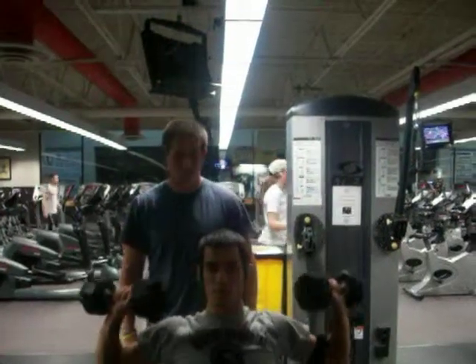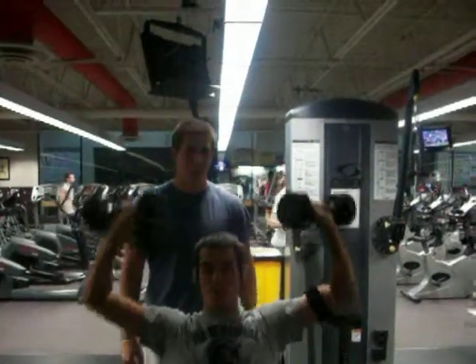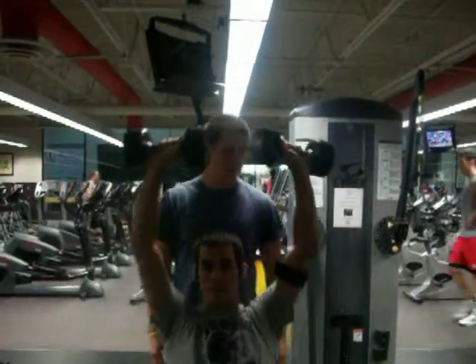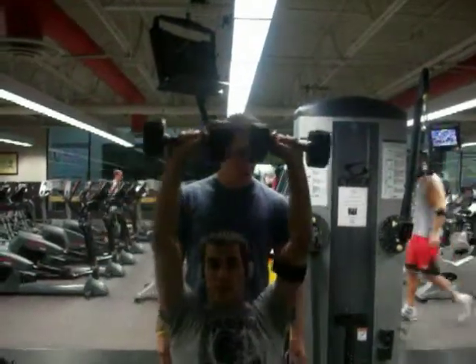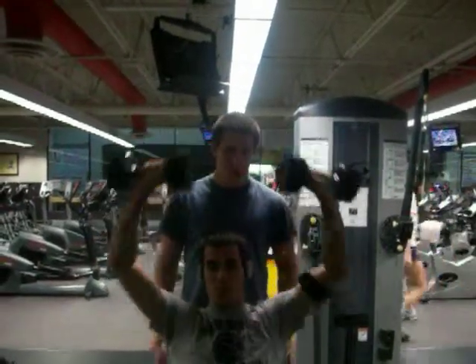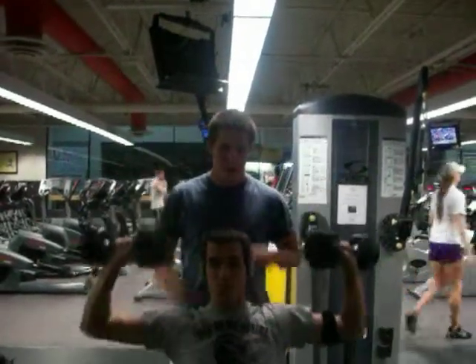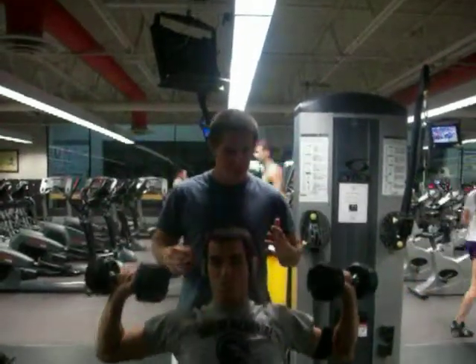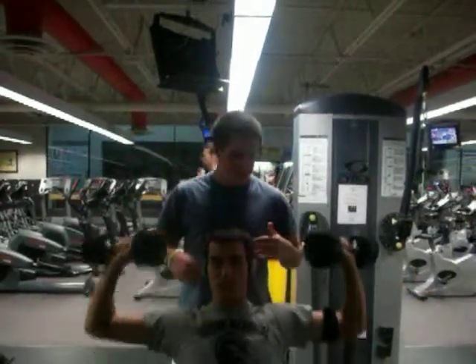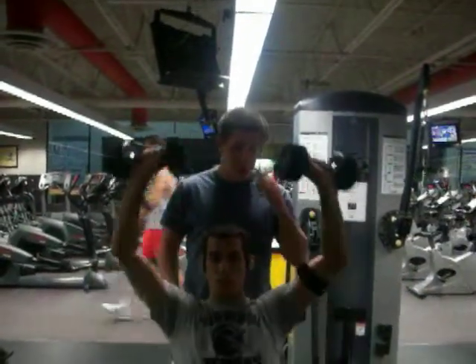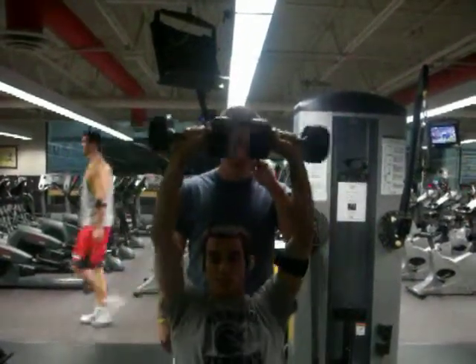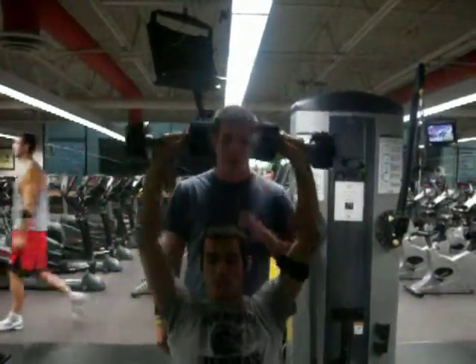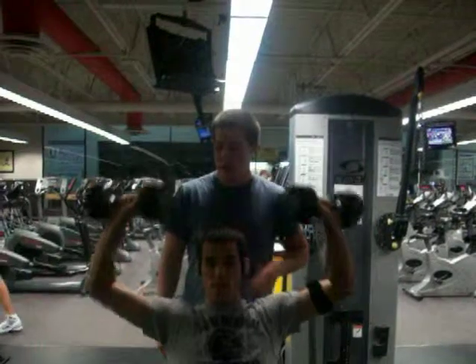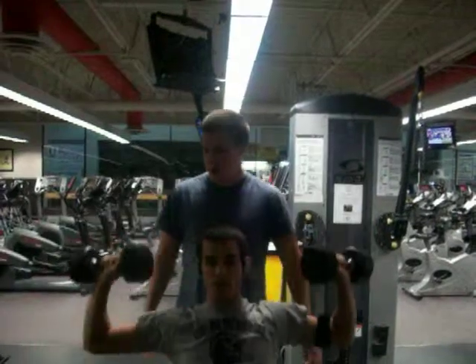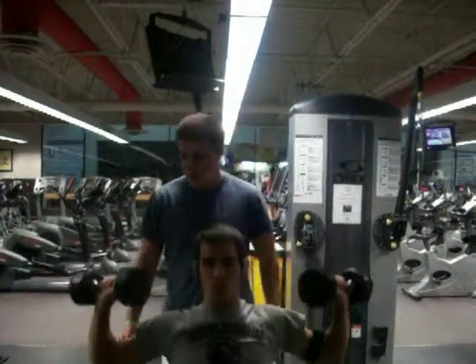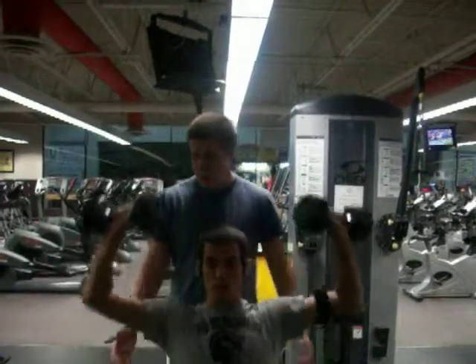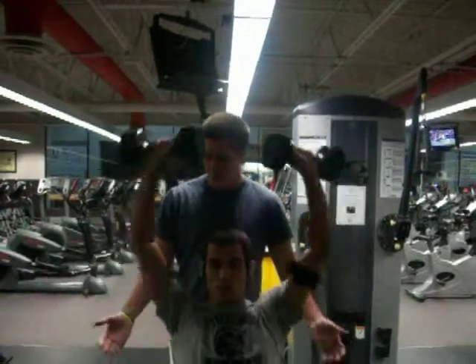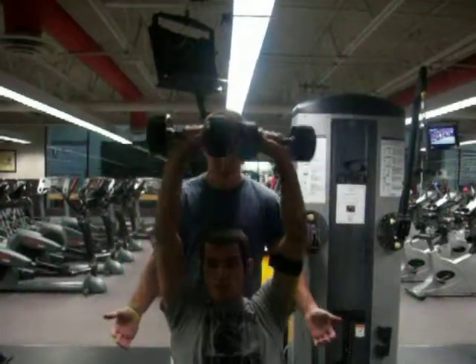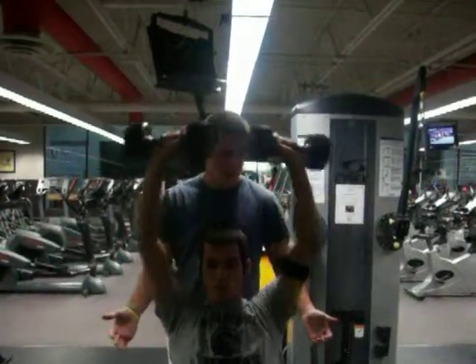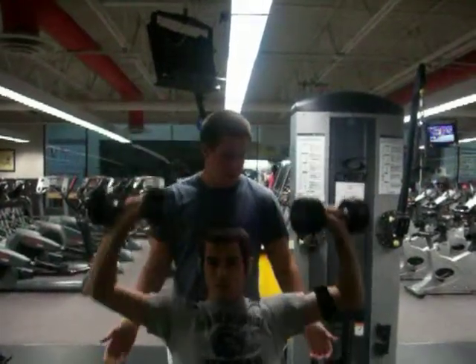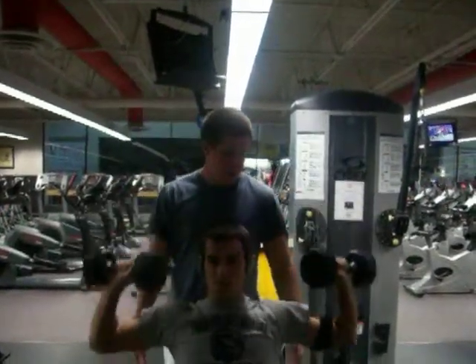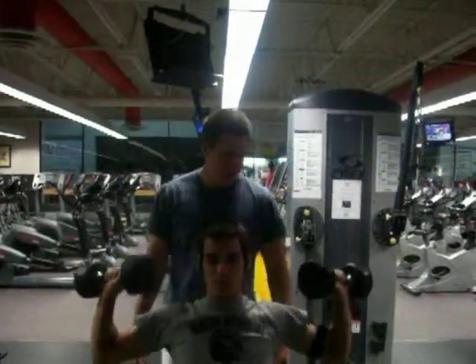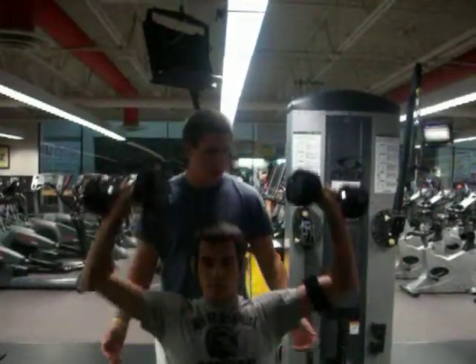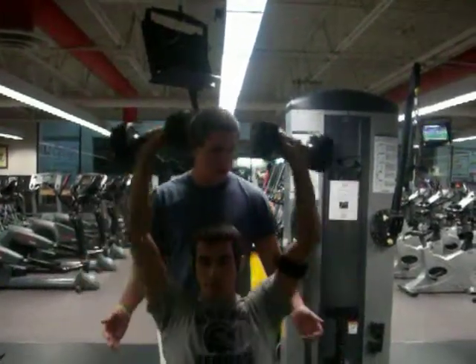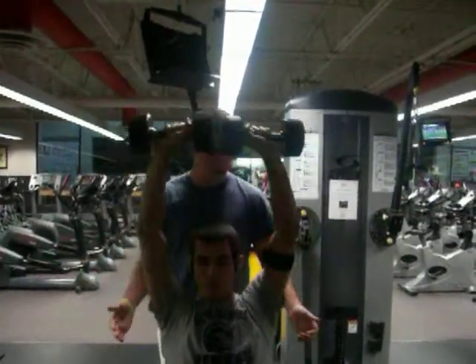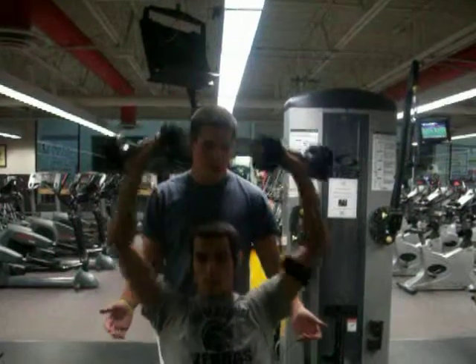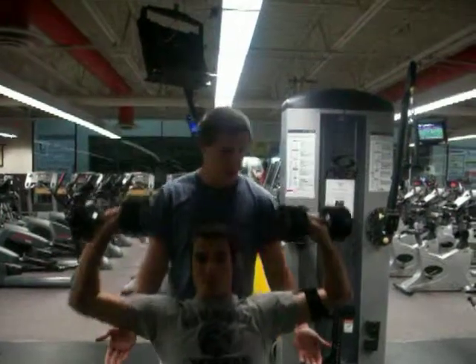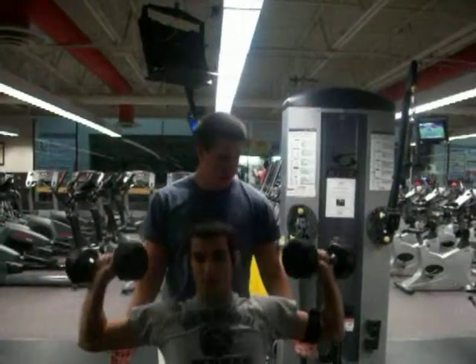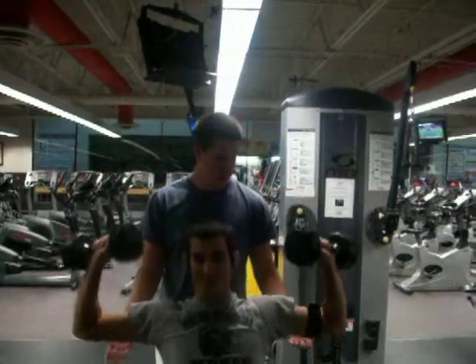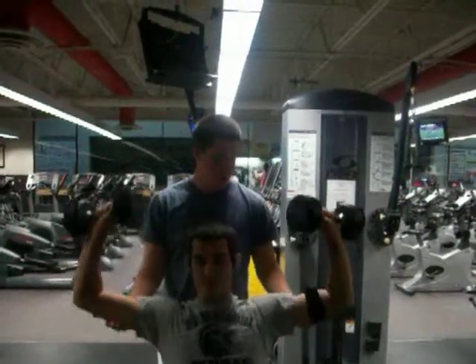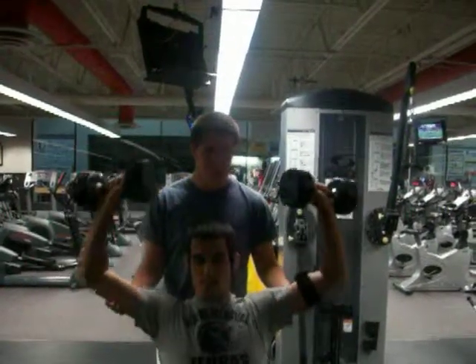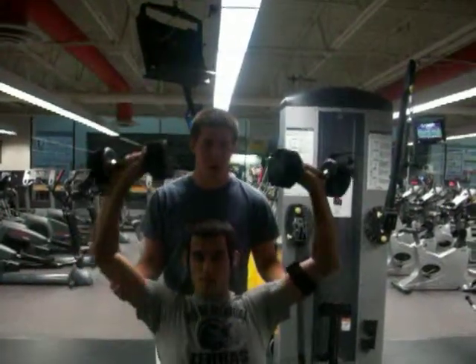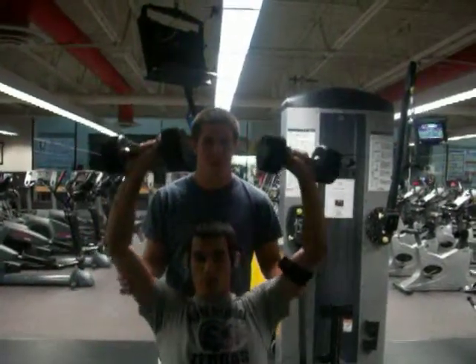To spot him, I'm going to always look at him, make sure I know what he's doing. Make sure he's being safe and controlled, and if he needs help and he's struggling, I'm going to help him a little bit by touching his arms, not the weight.